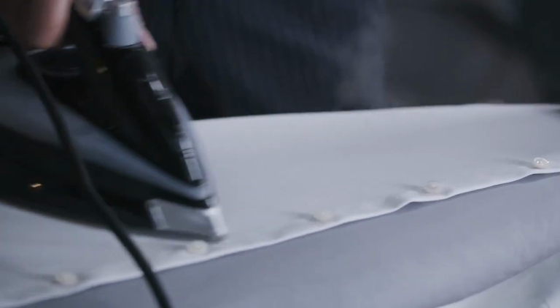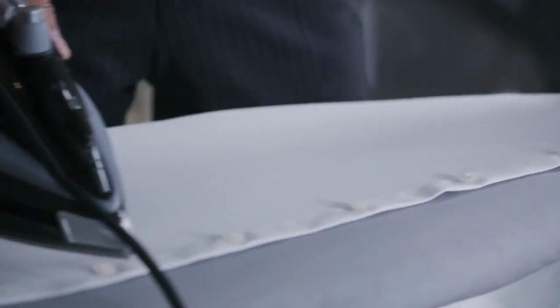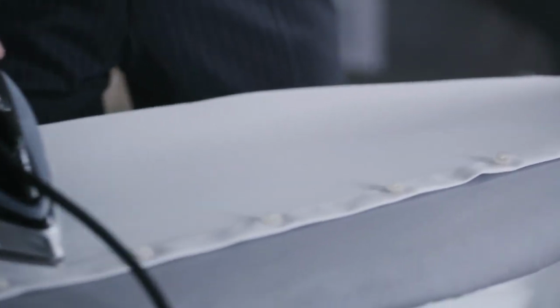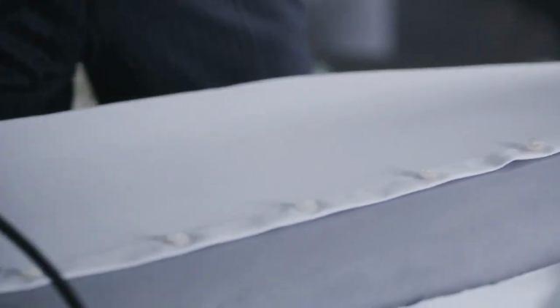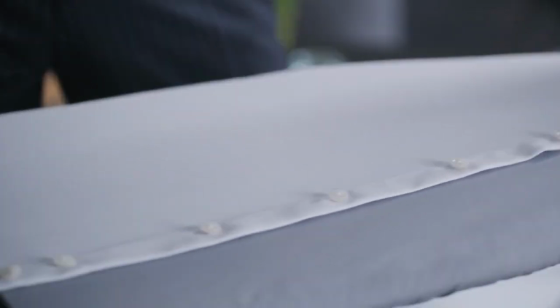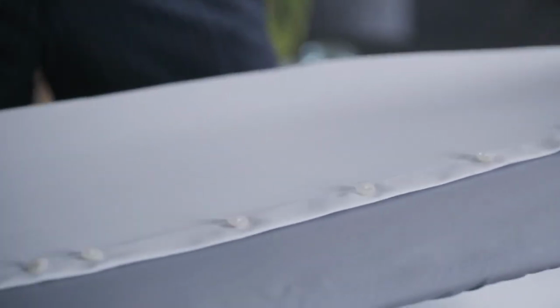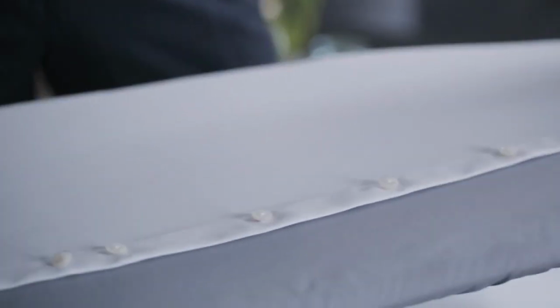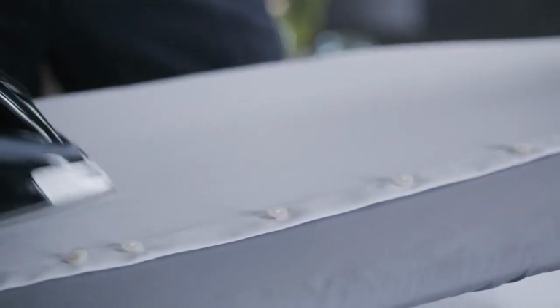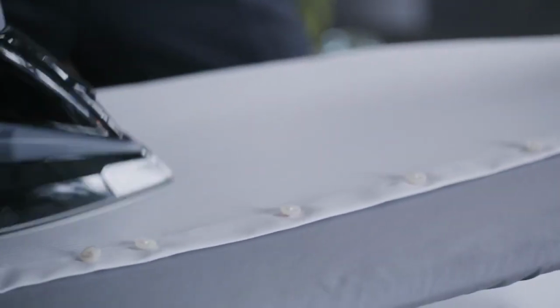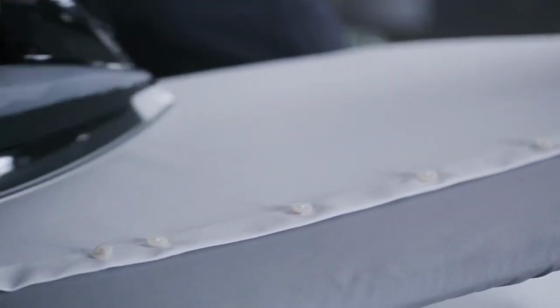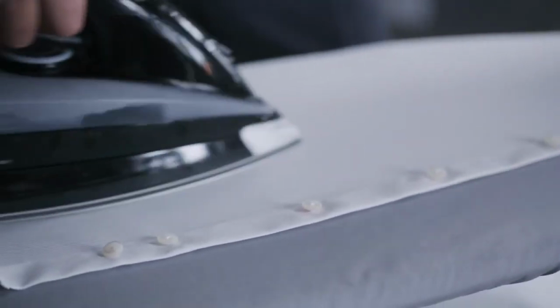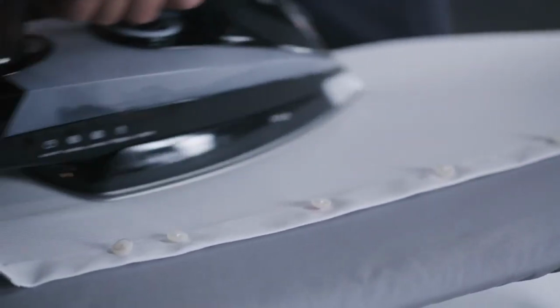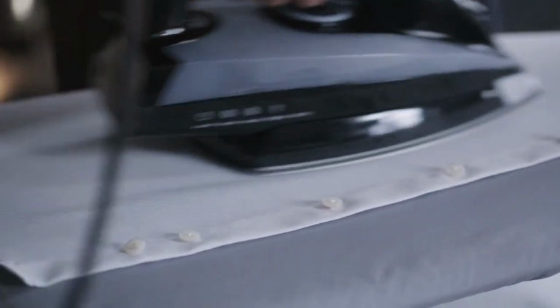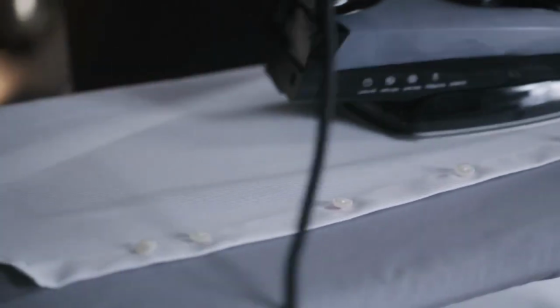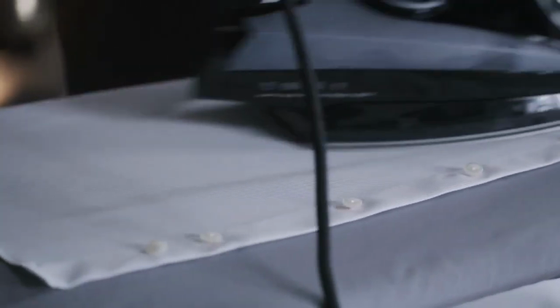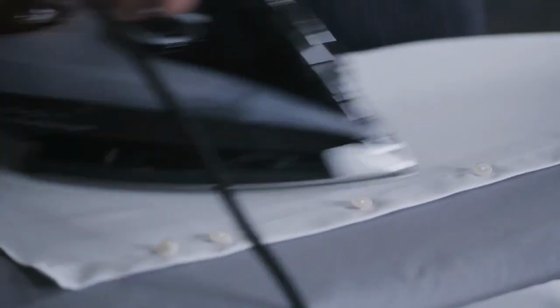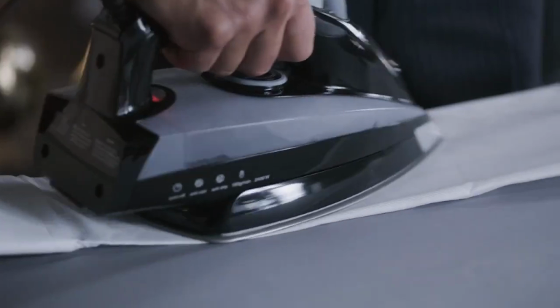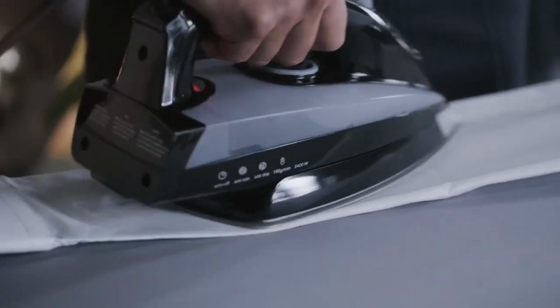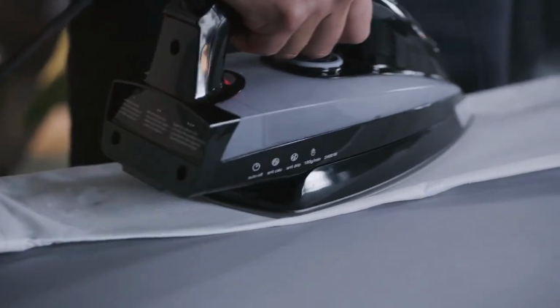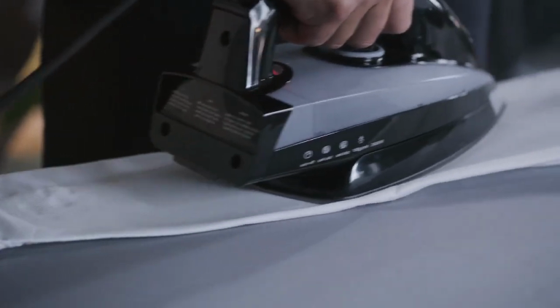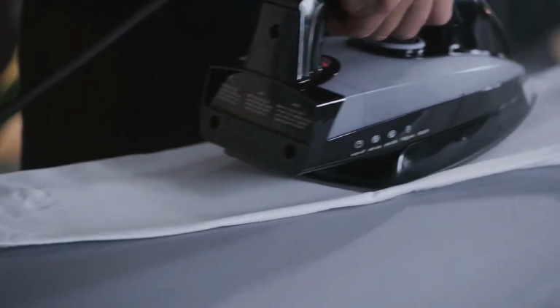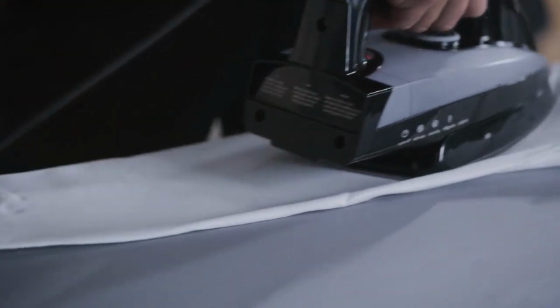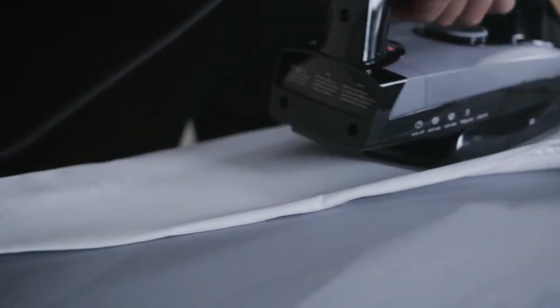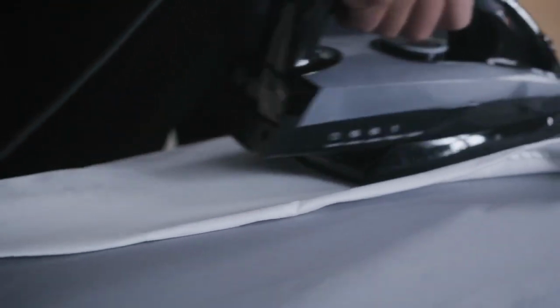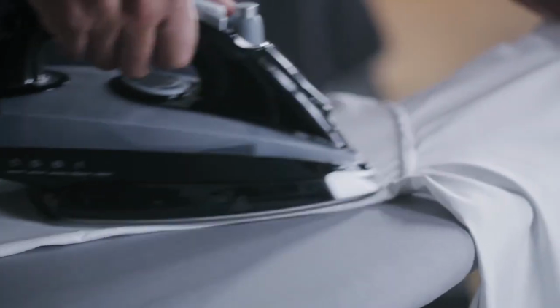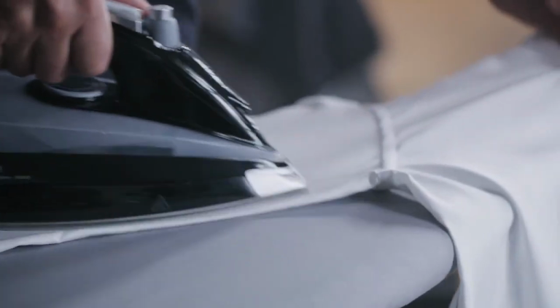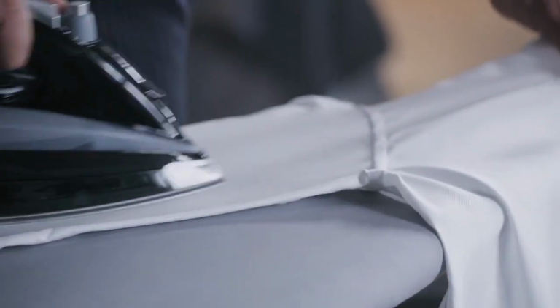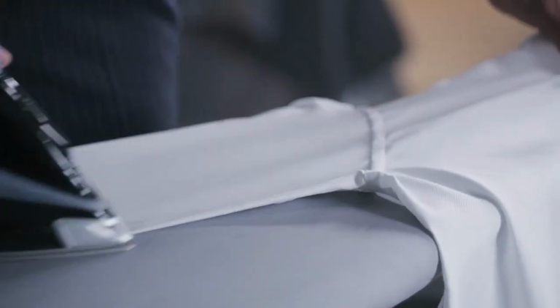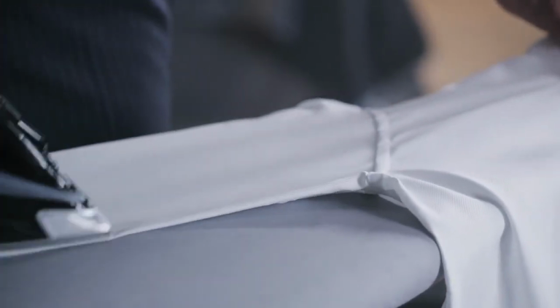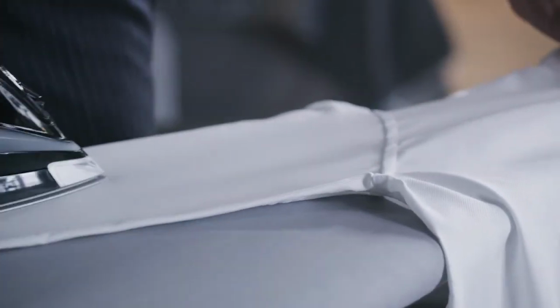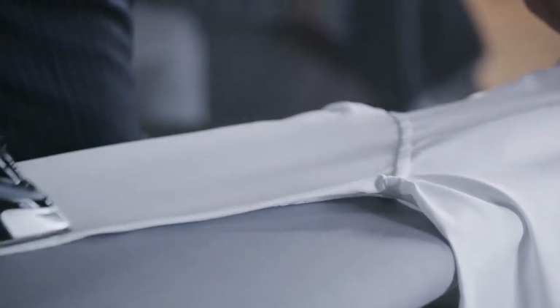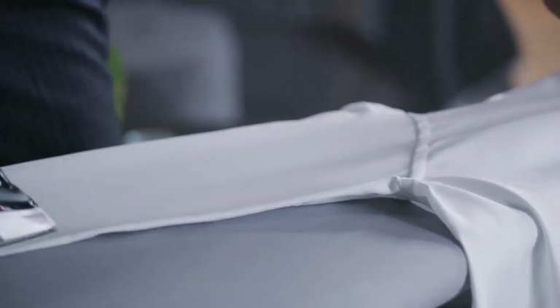Finally, the sleeves. Fold it over the edge of the ironing board — that way it won't get any sharp creases. And you're done.